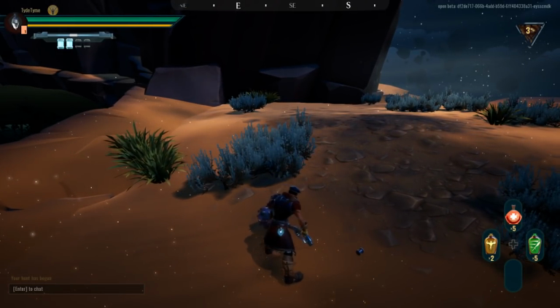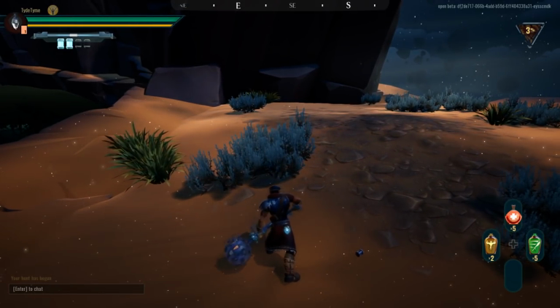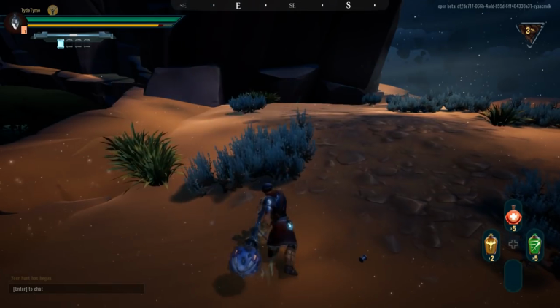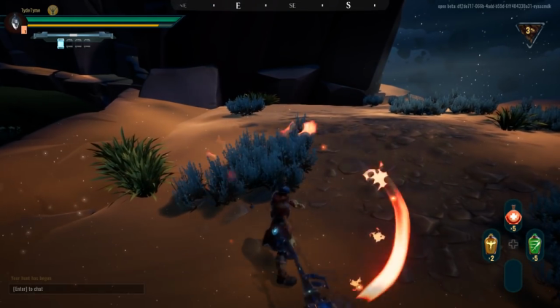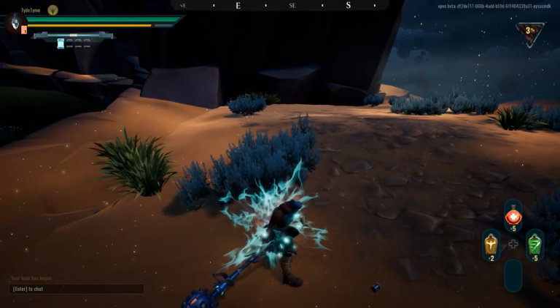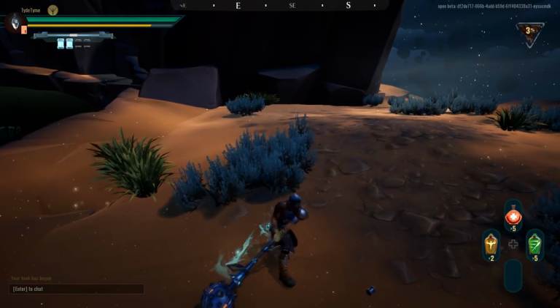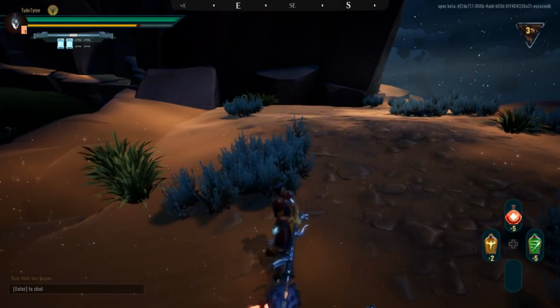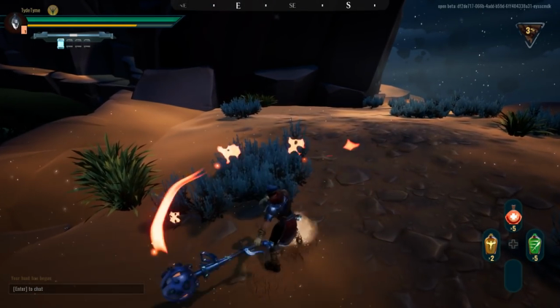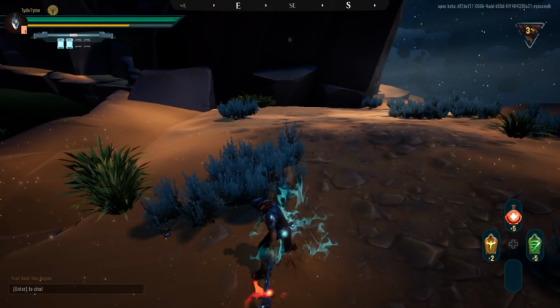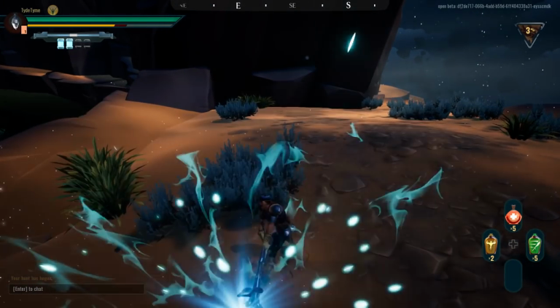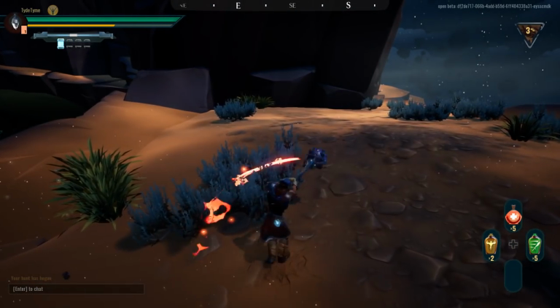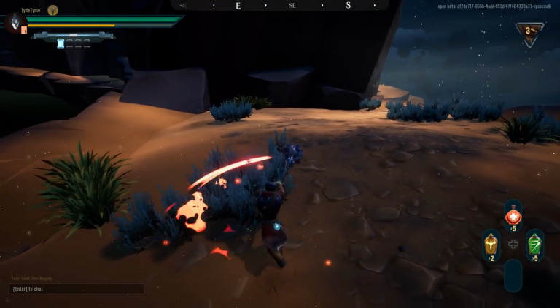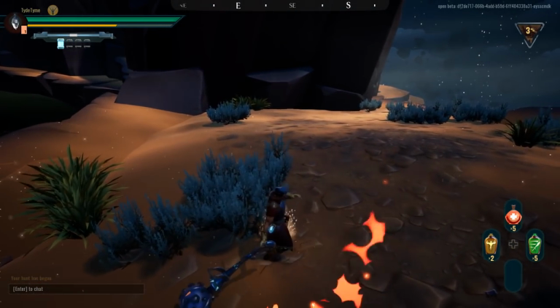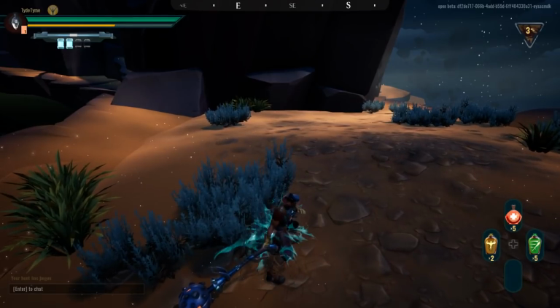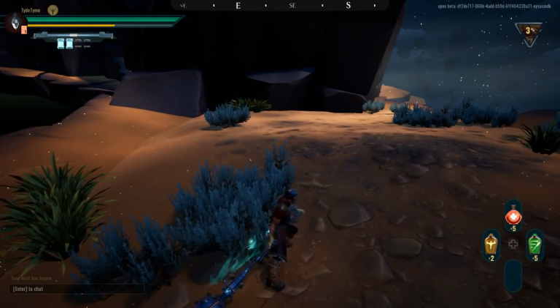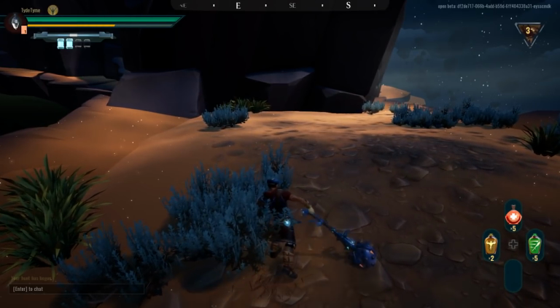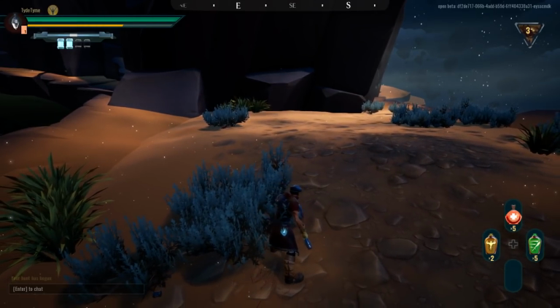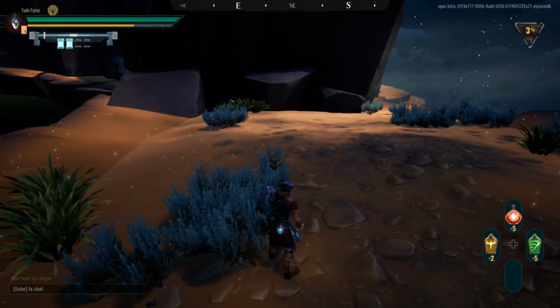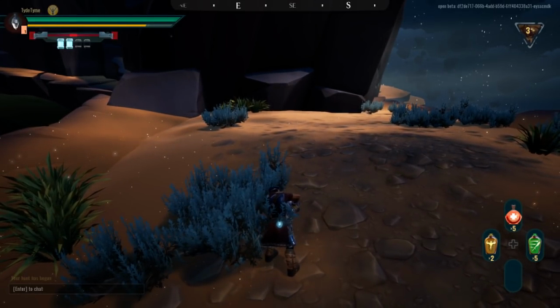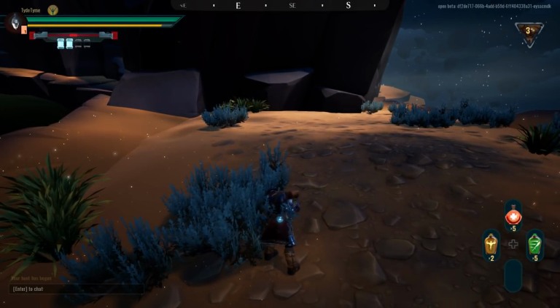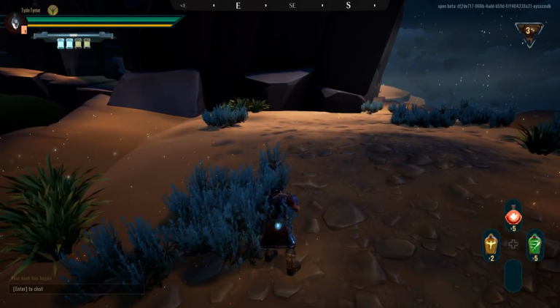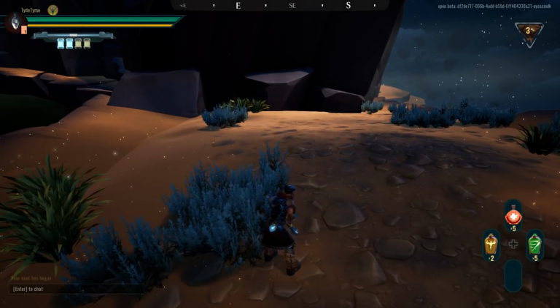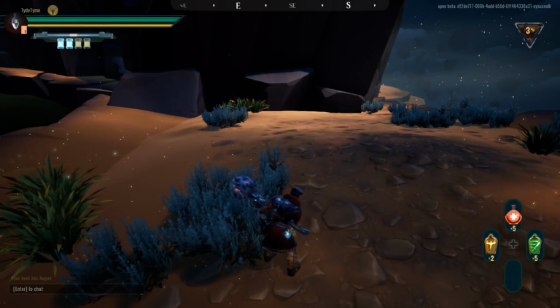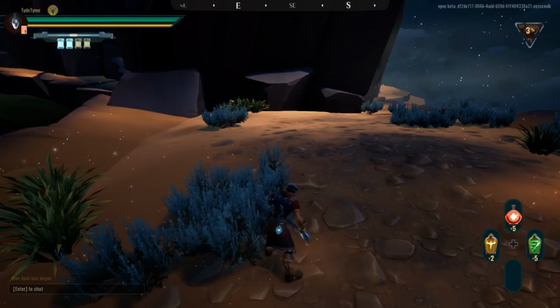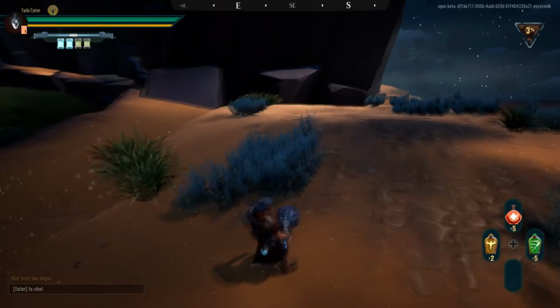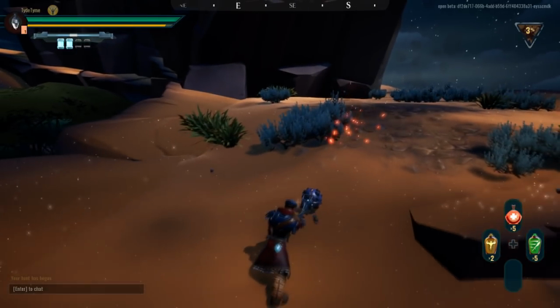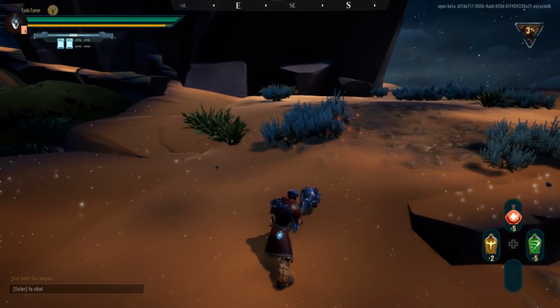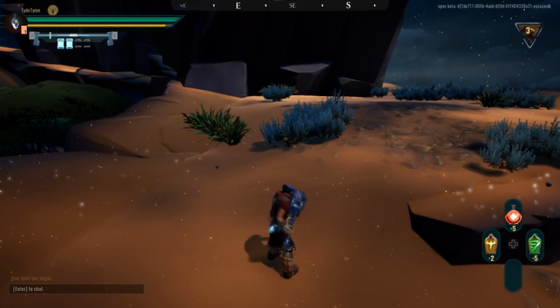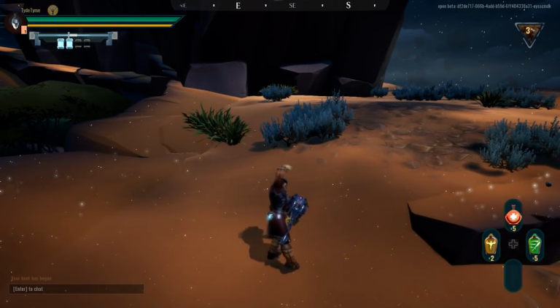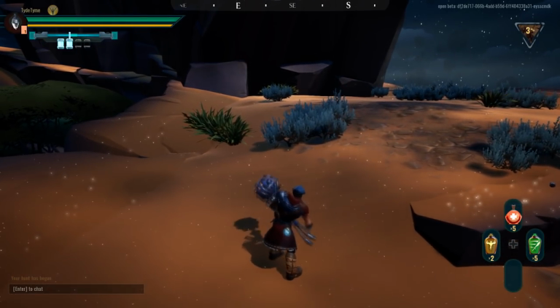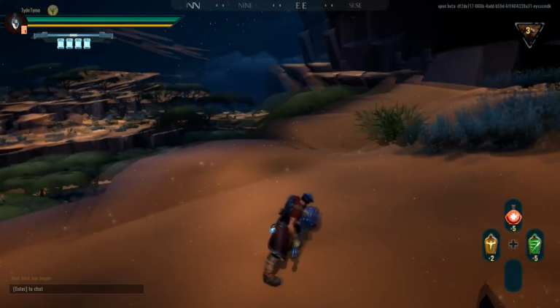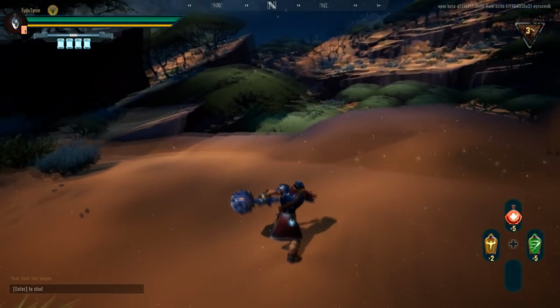Infusing and mid-swing reload all consume stamina. Use the special button to begin your reload. The bar on the top left will open and a slider will appear. Failing to press it in the center will cause you to stagger and reload slowly. Additionally, you'll get green ammo that is slightly weaker.